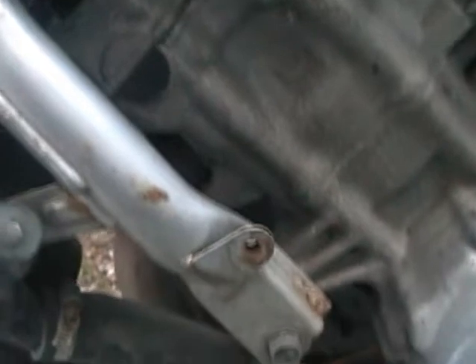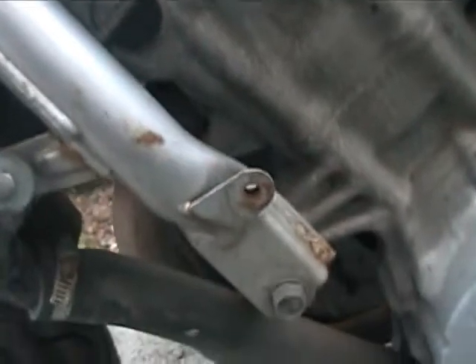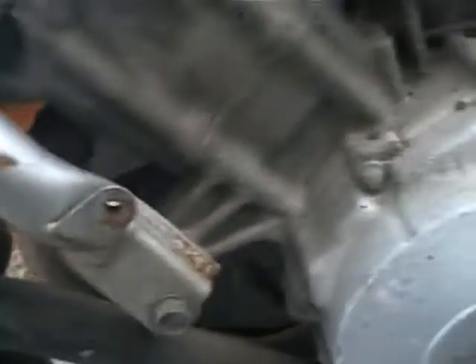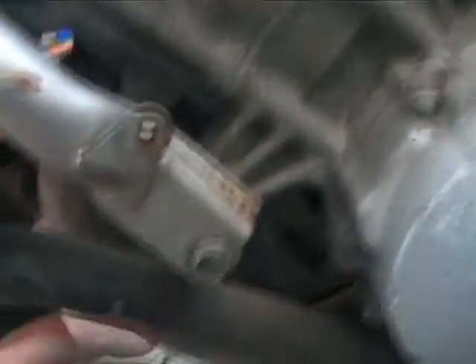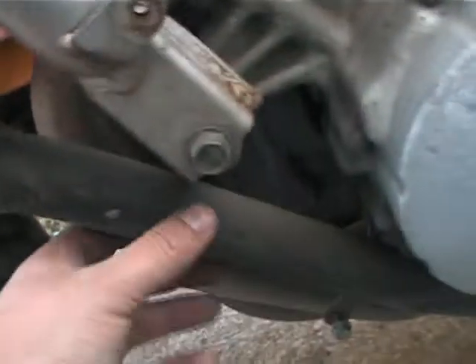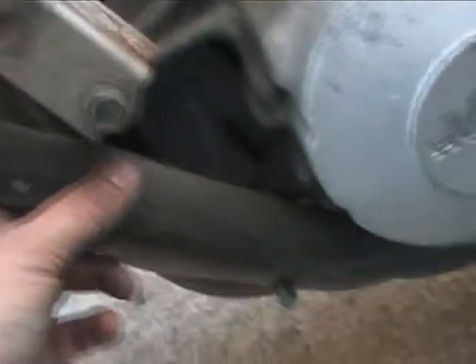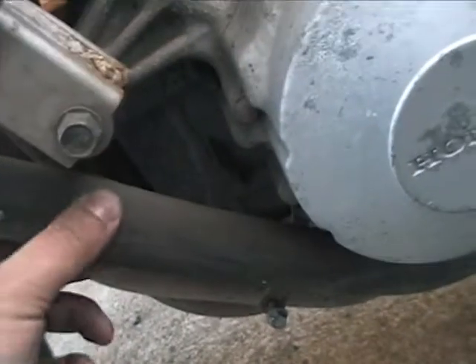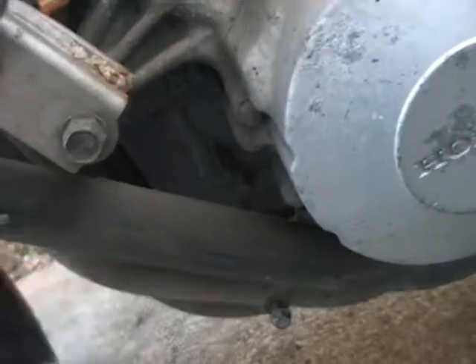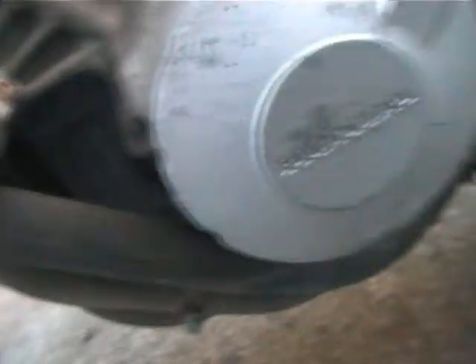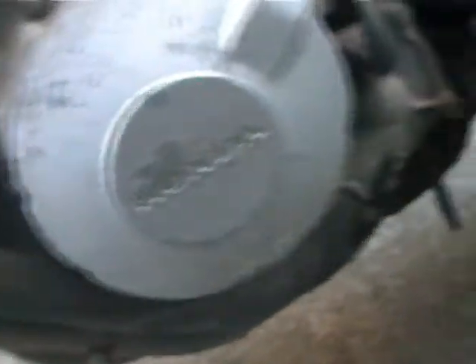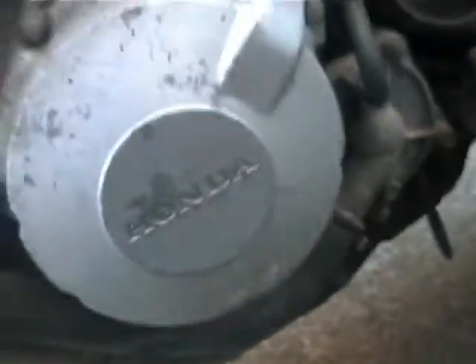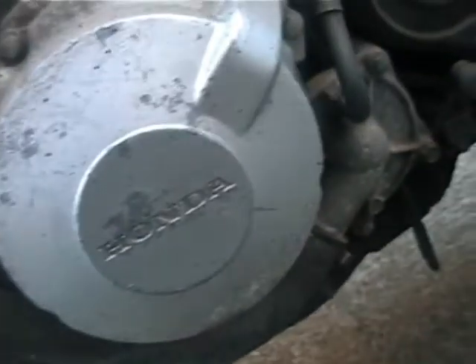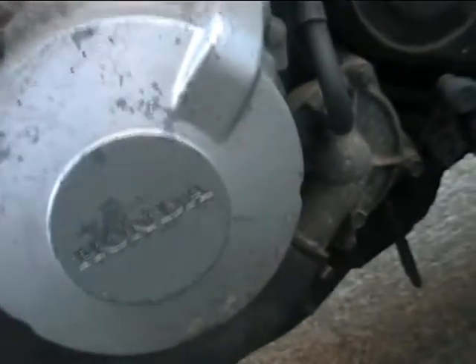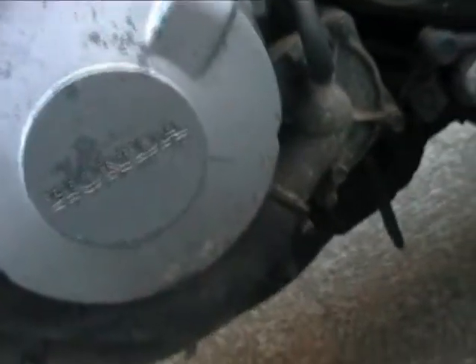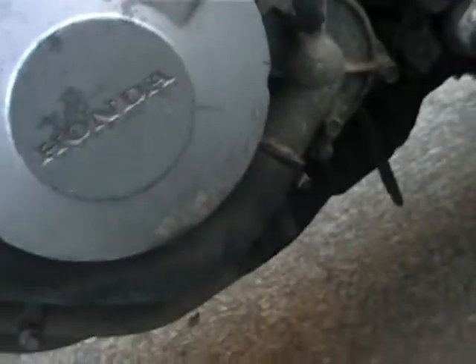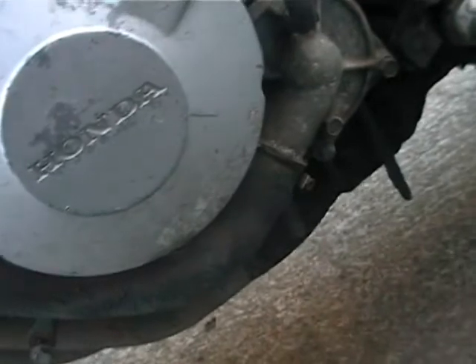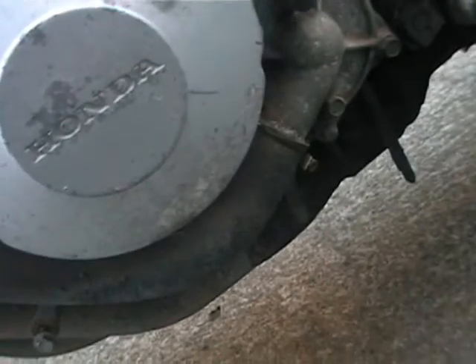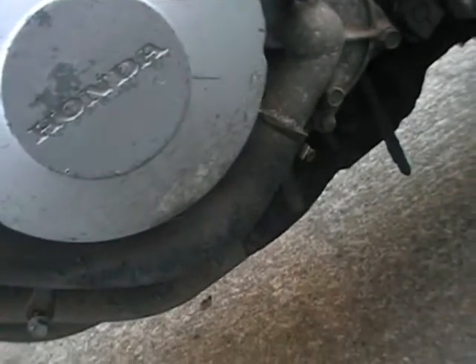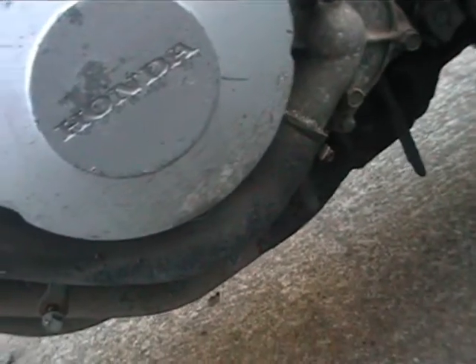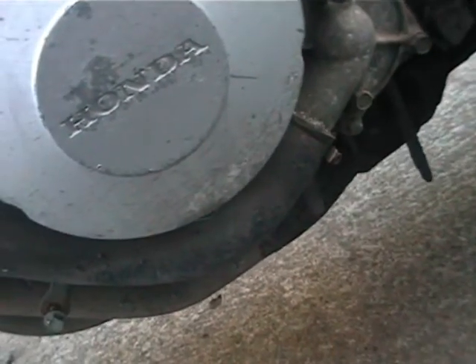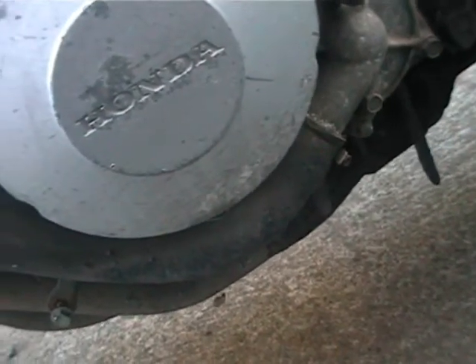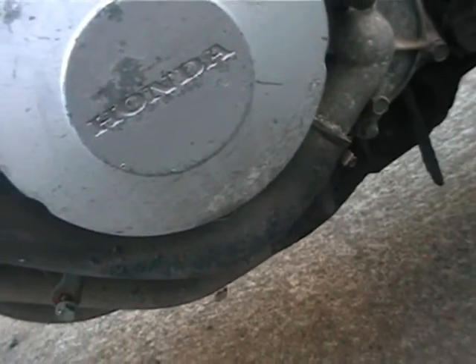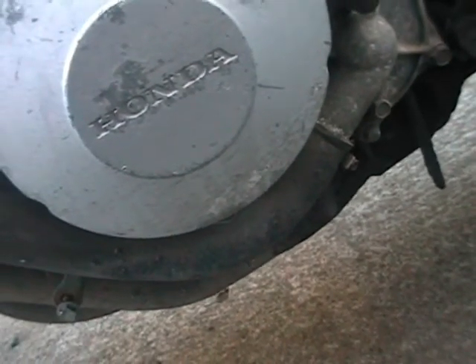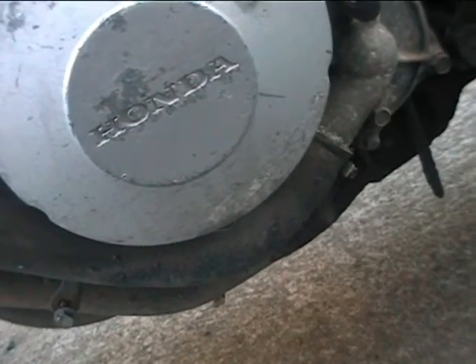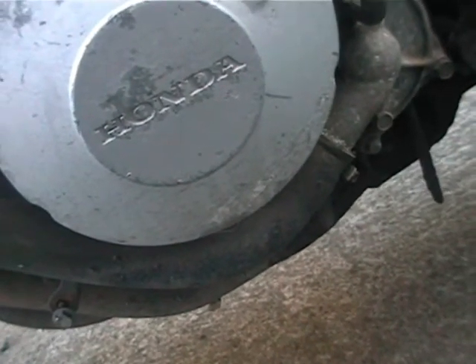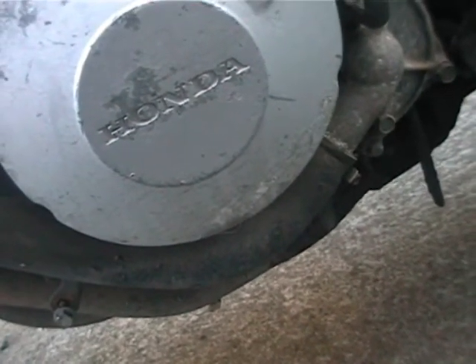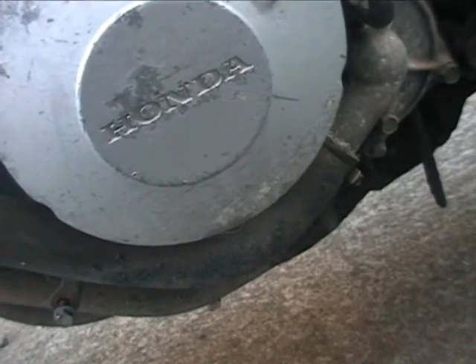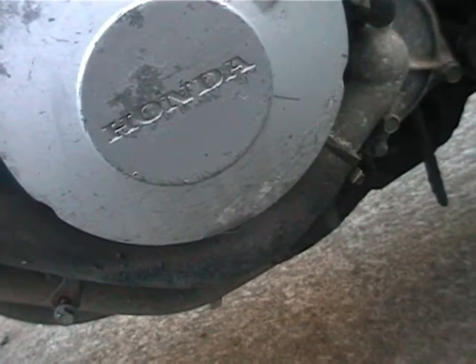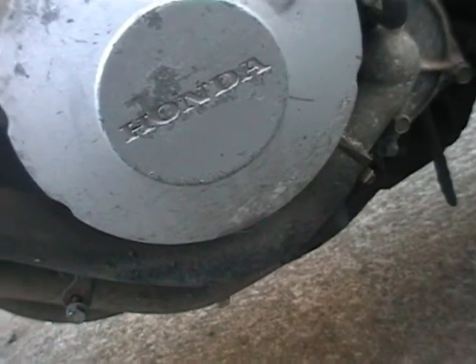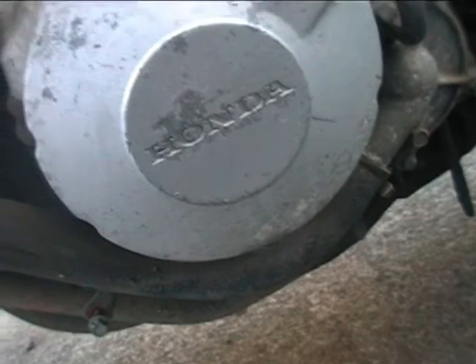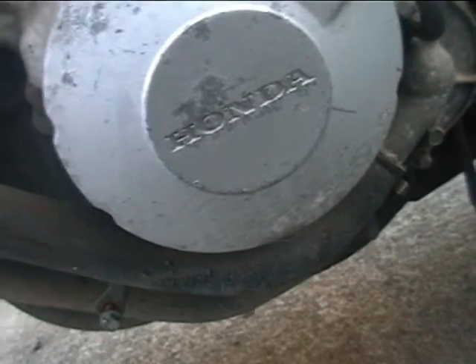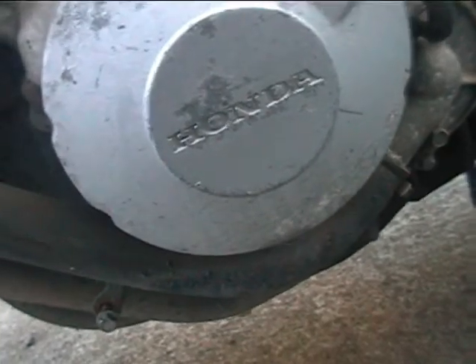I'm going to try to drain the cooling system first to get this hose off here. So I think we'll fire ahead and try to get that done.